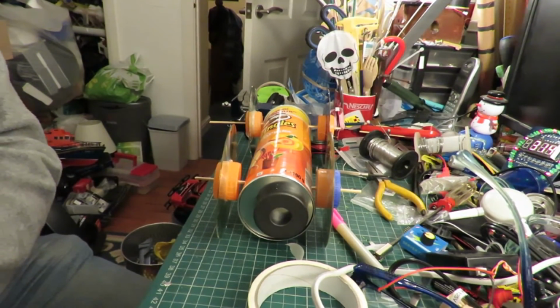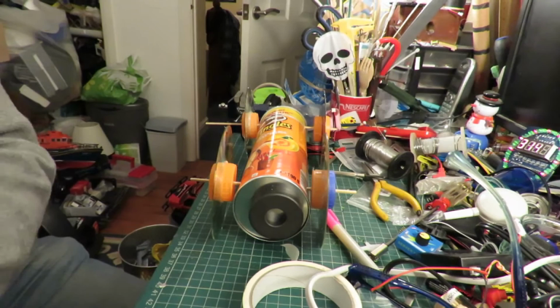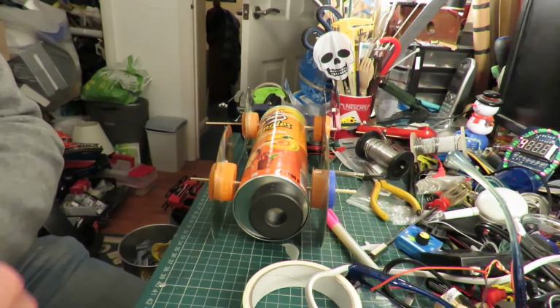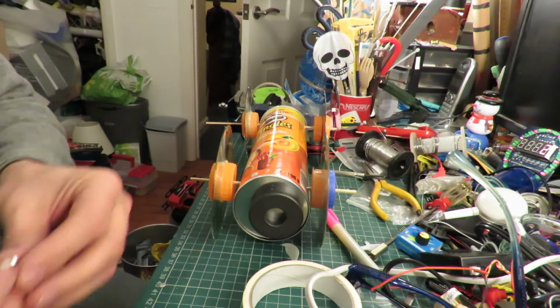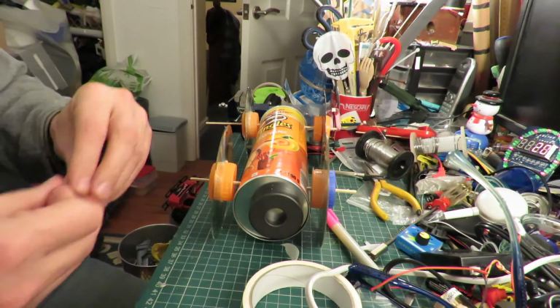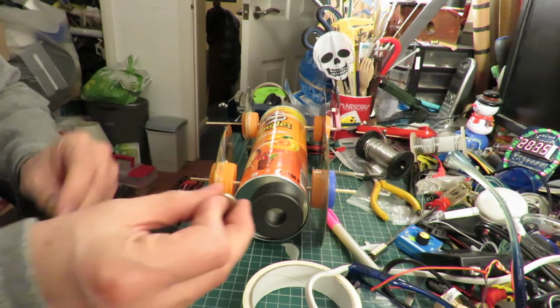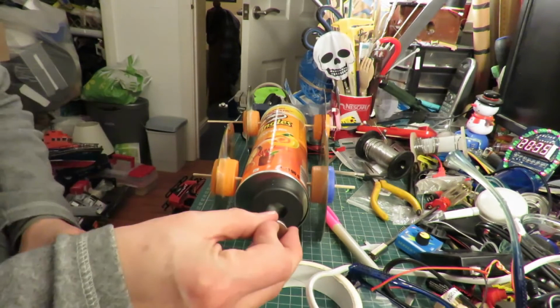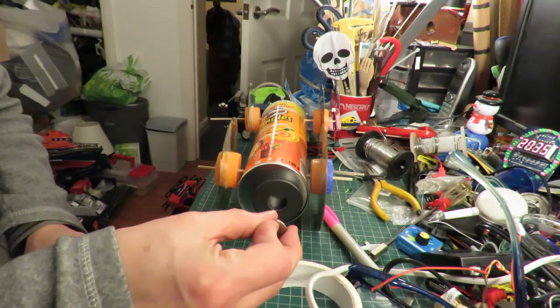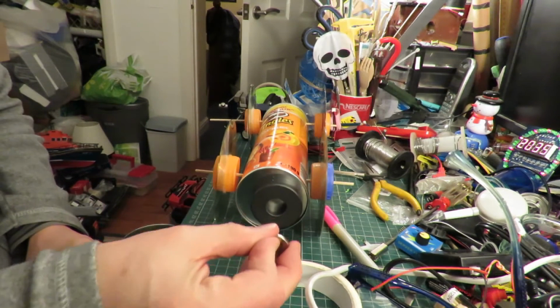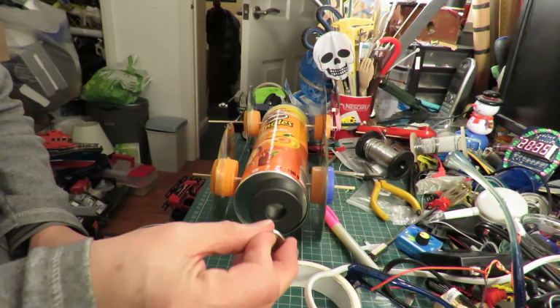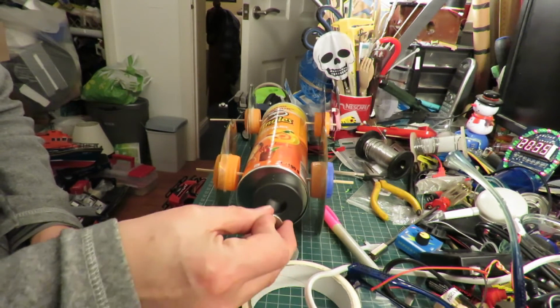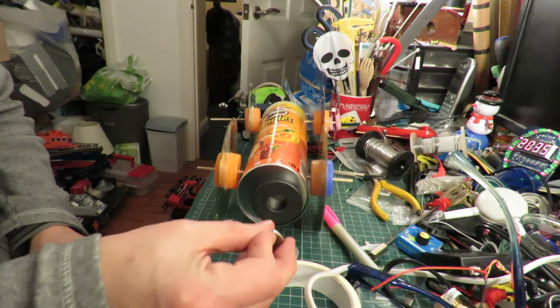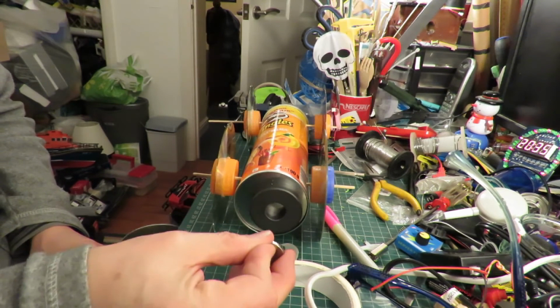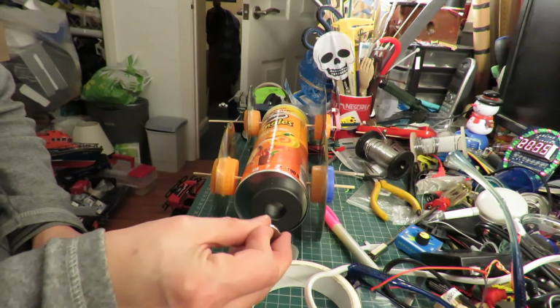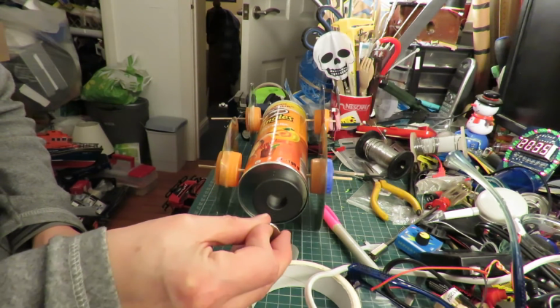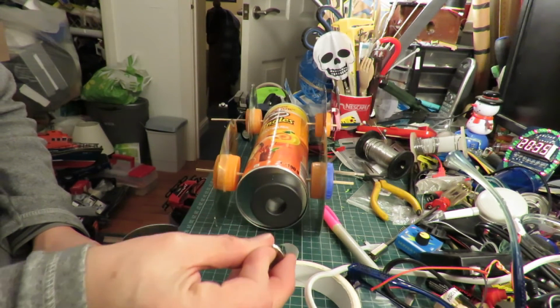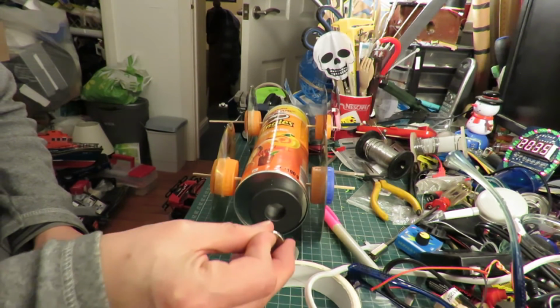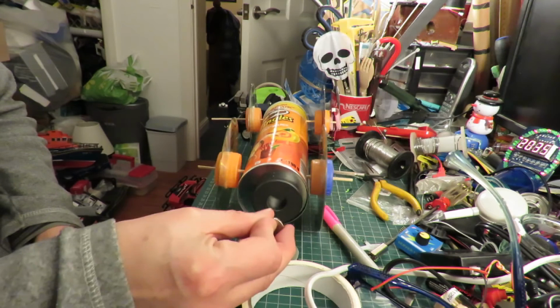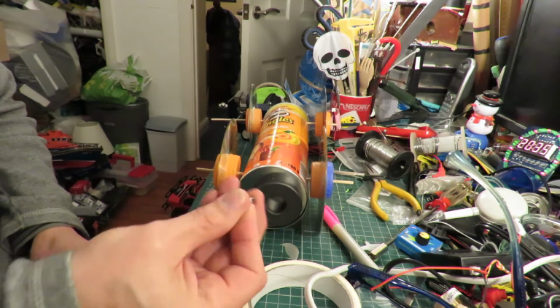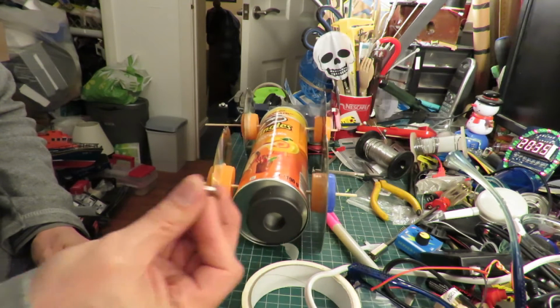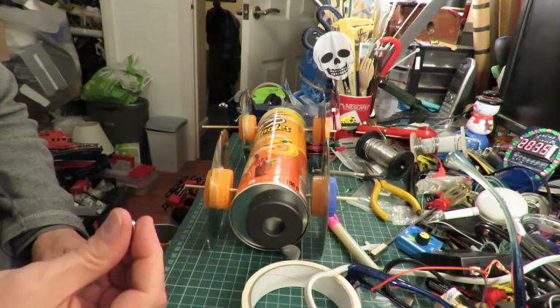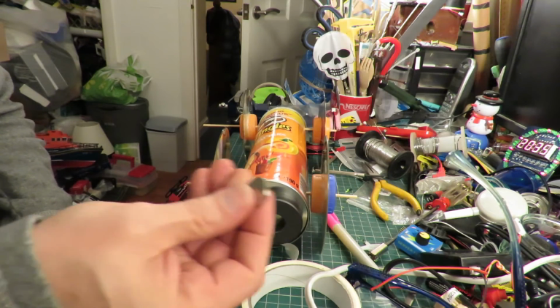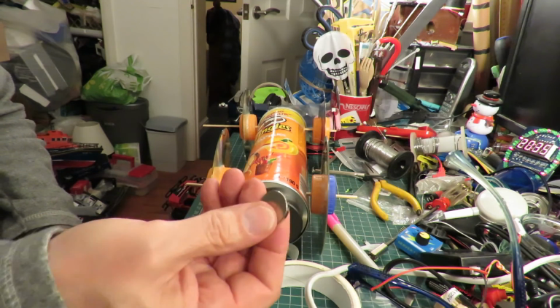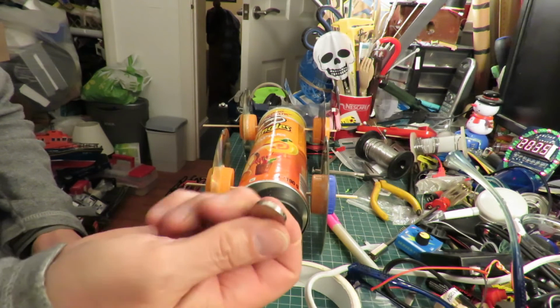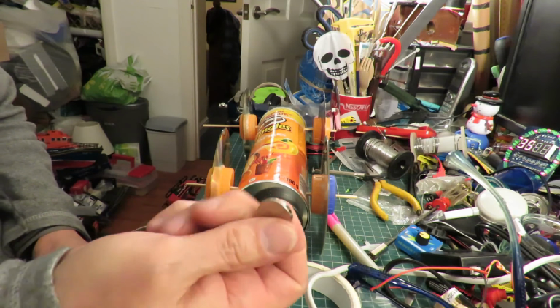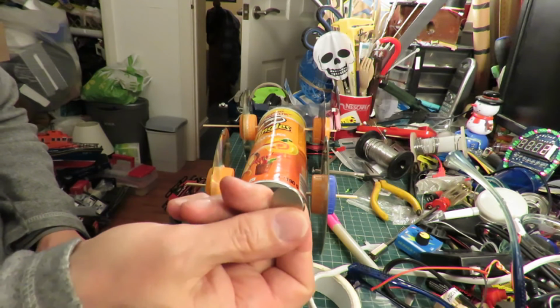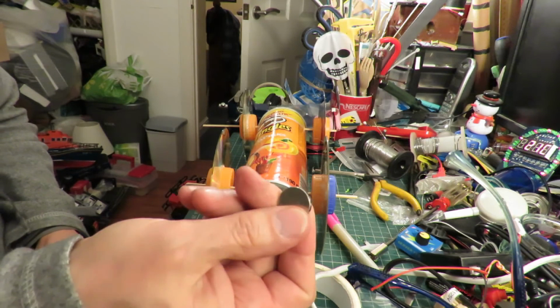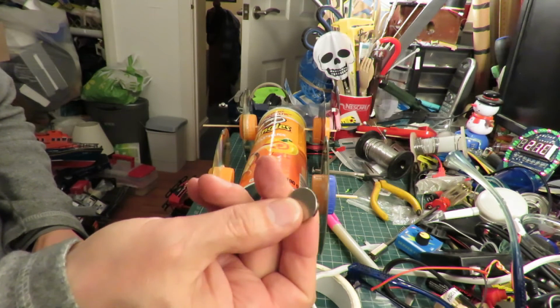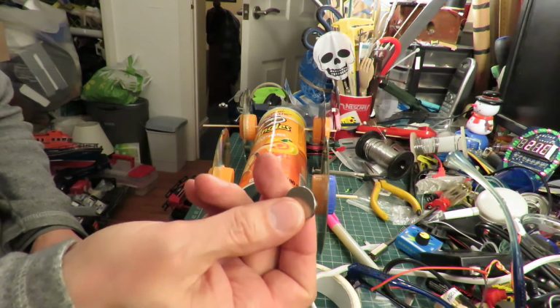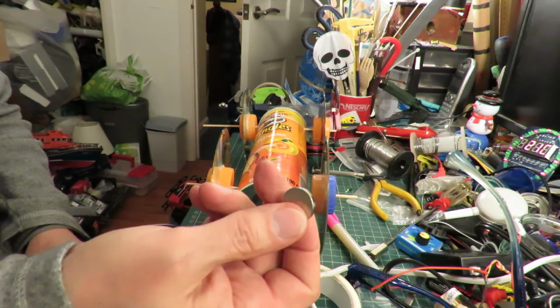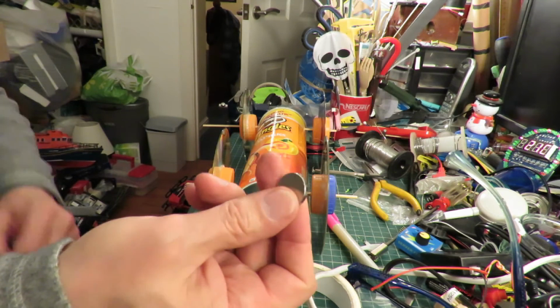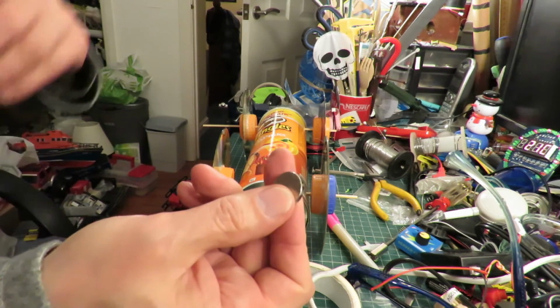Magnet's stuck, okay, that should do the job. I'll put this on the end of a stick and we'll go and test it in the kitchen.